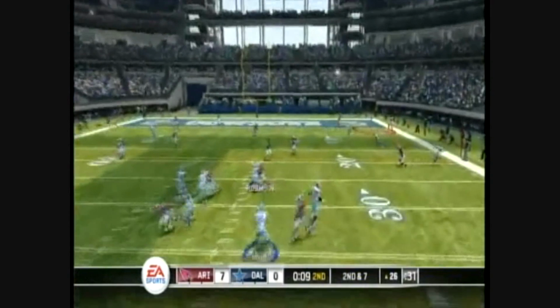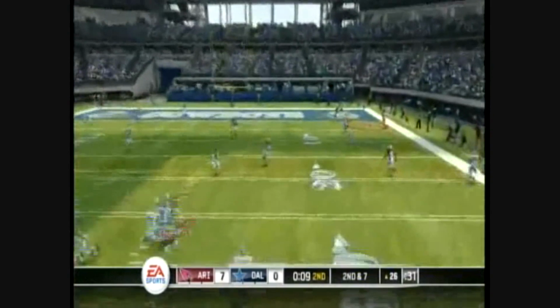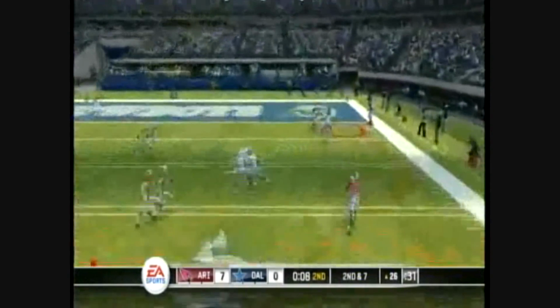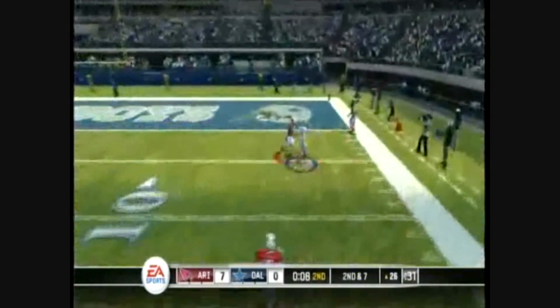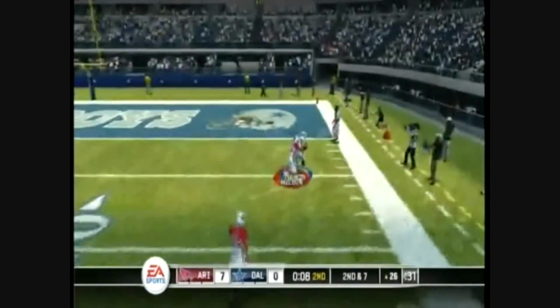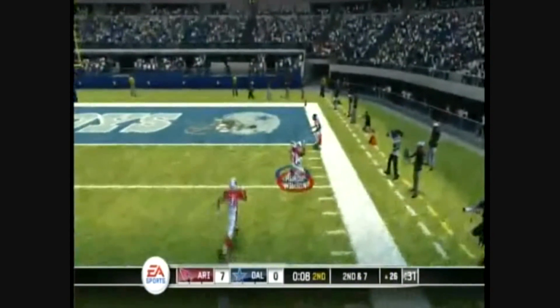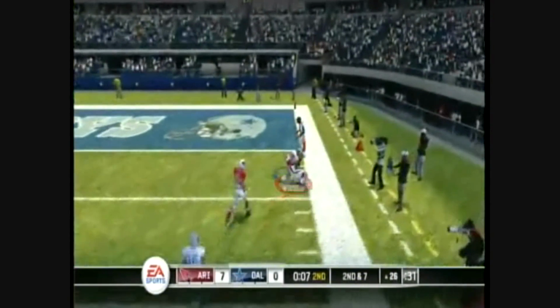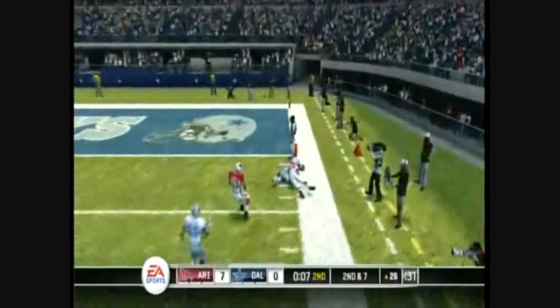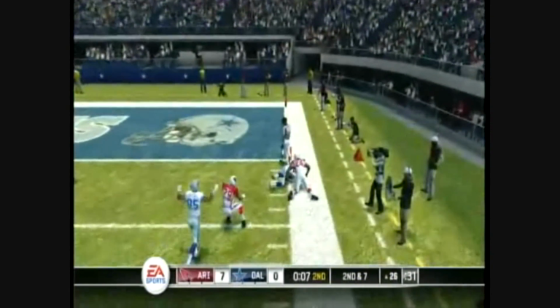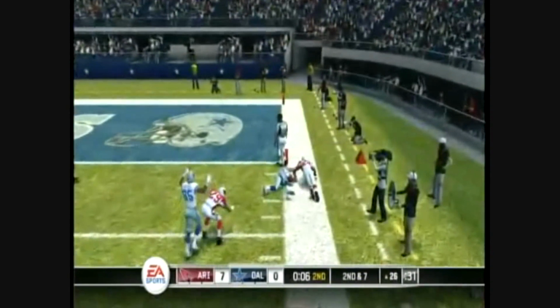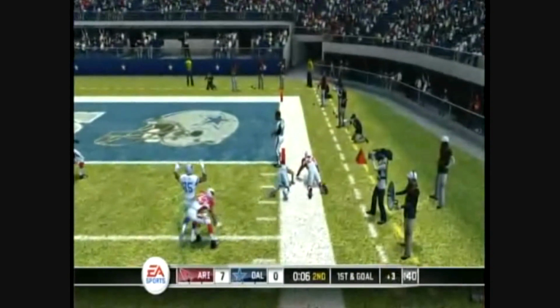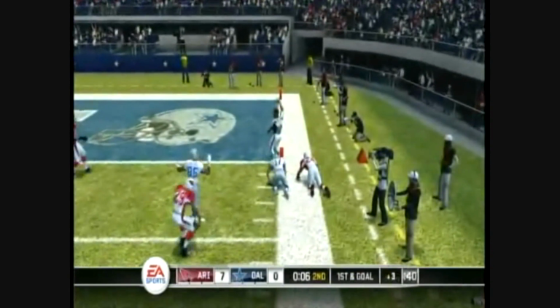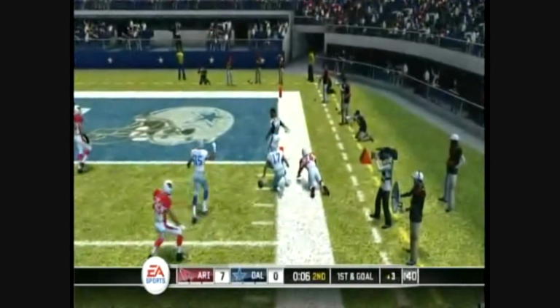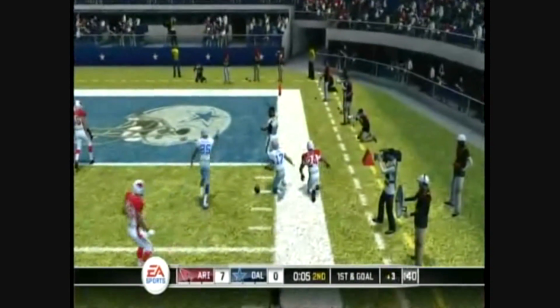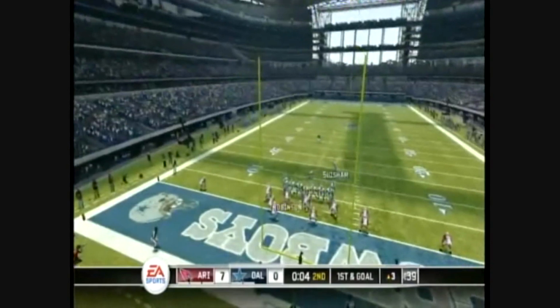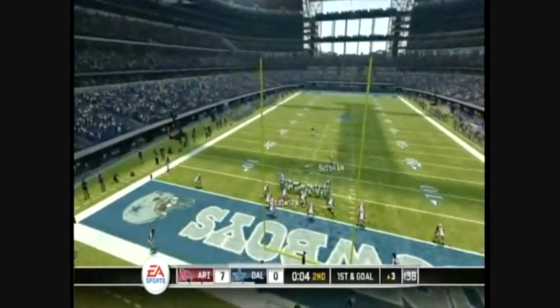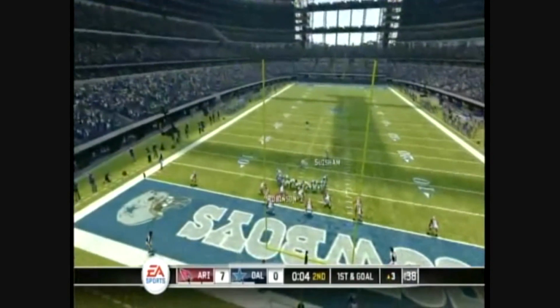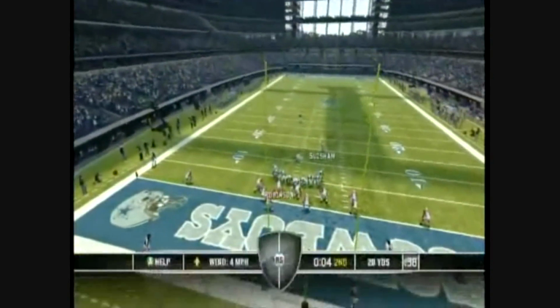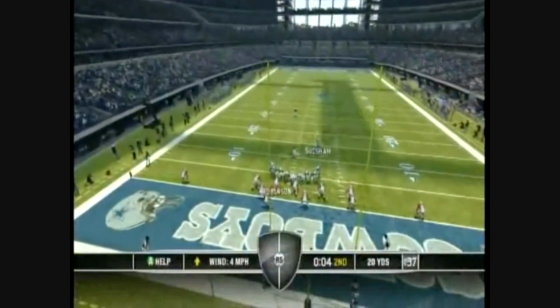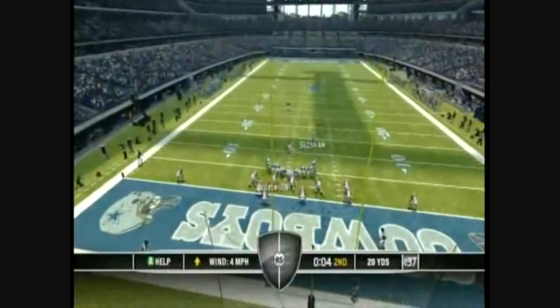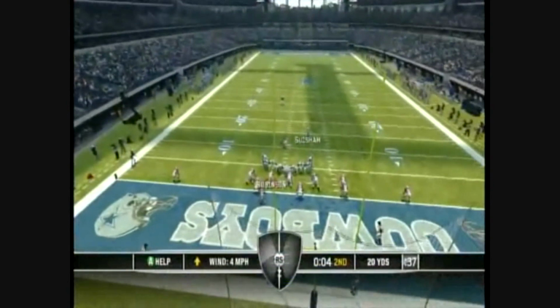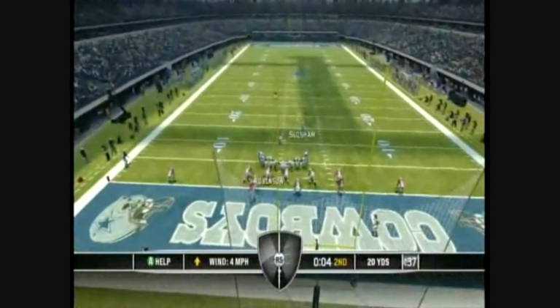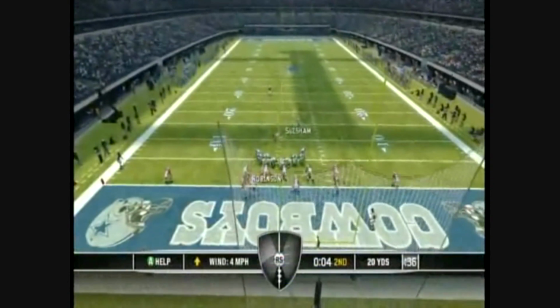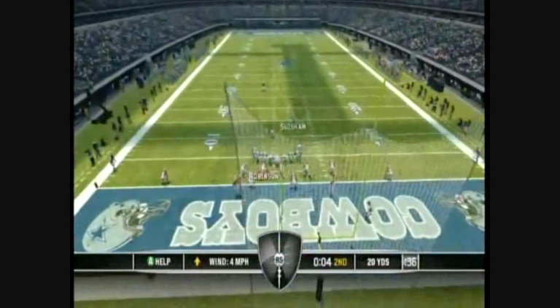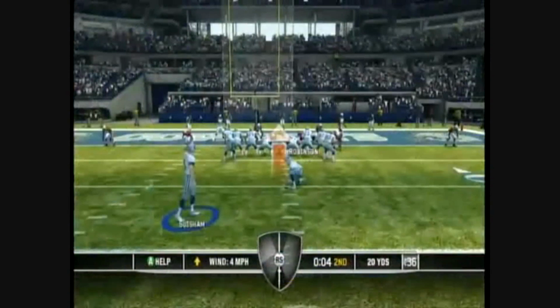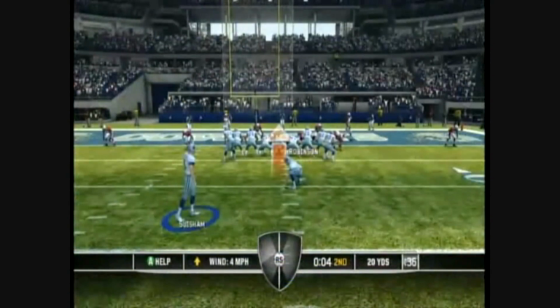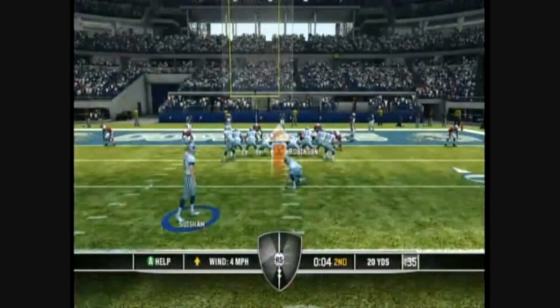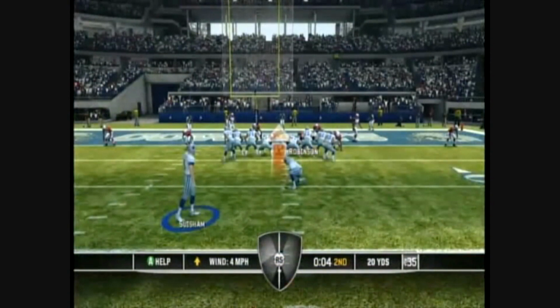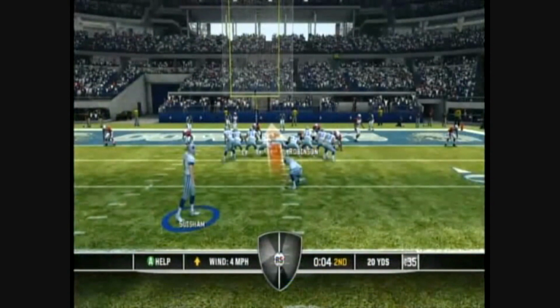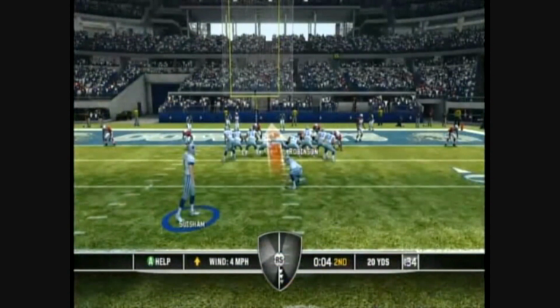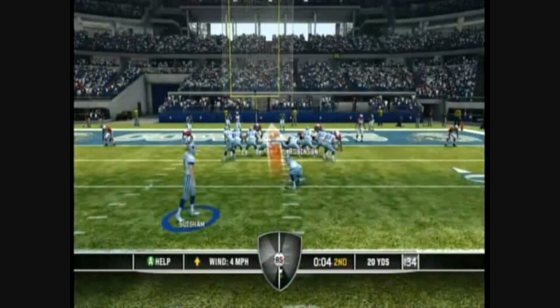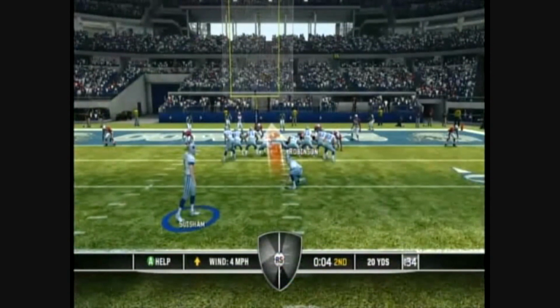He gets the ball away — leaping catch, big play! The field goal unit is out on the field and they're going to try and get these guys three points before halftime.